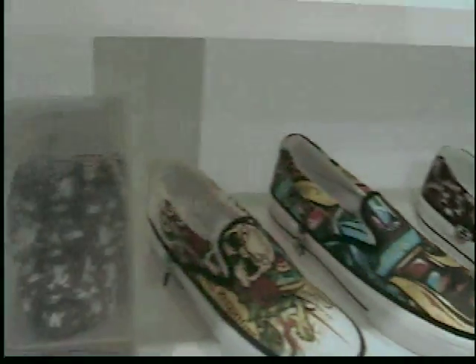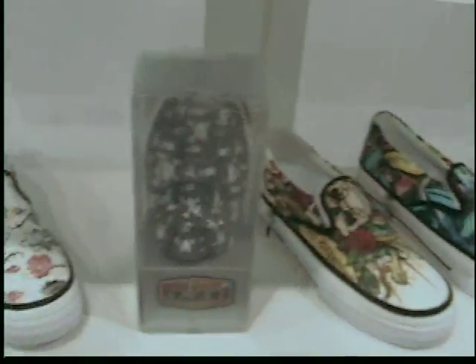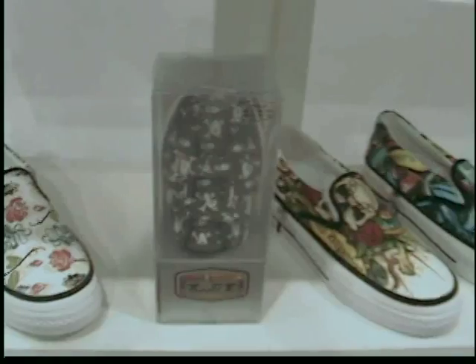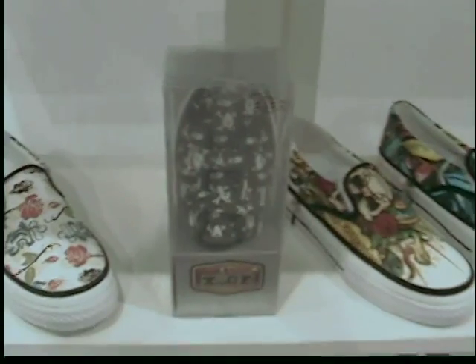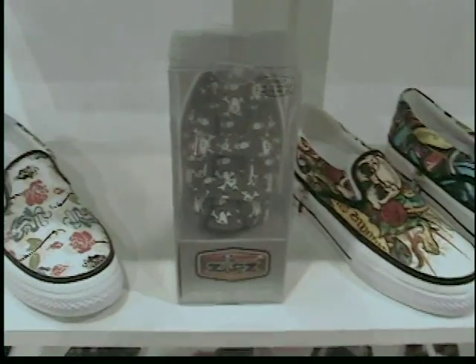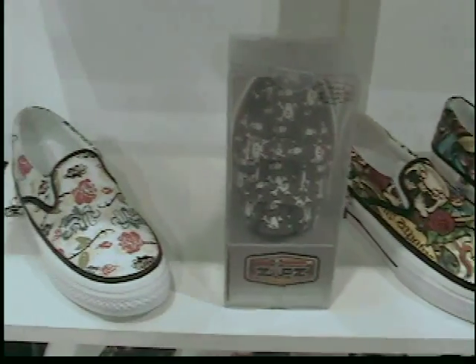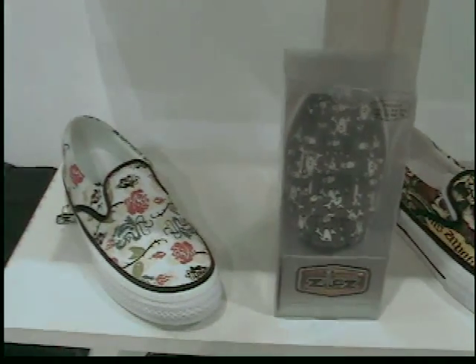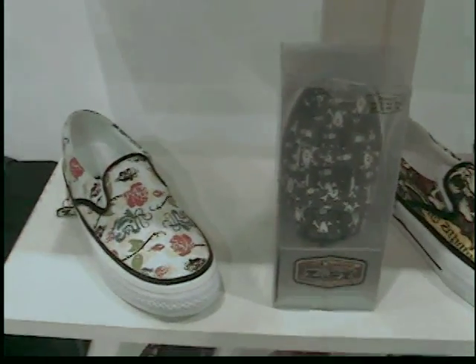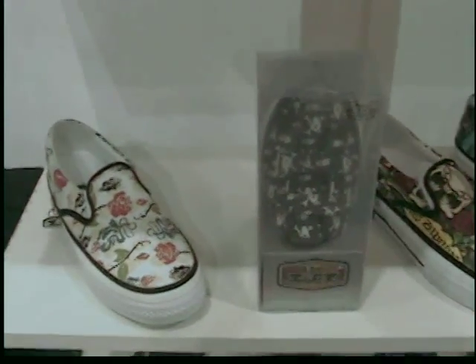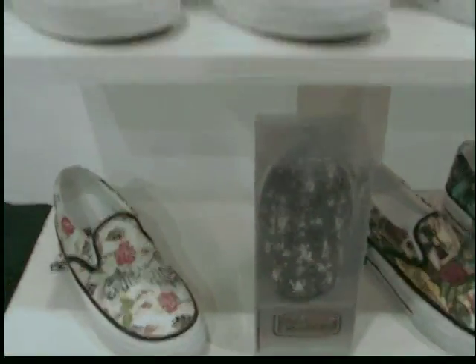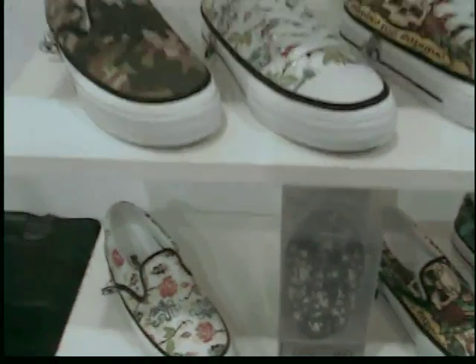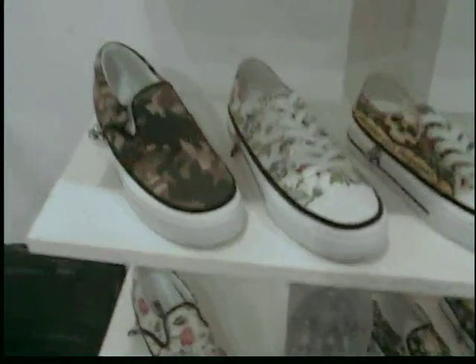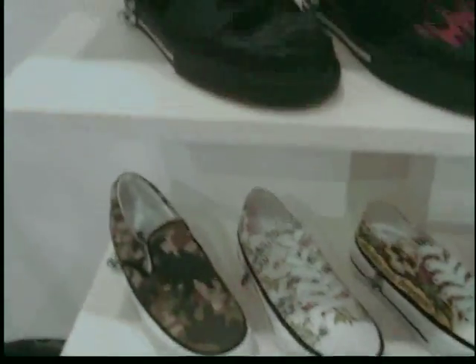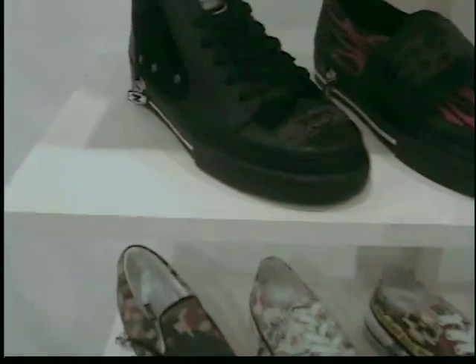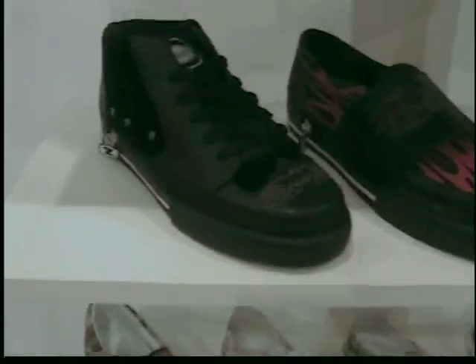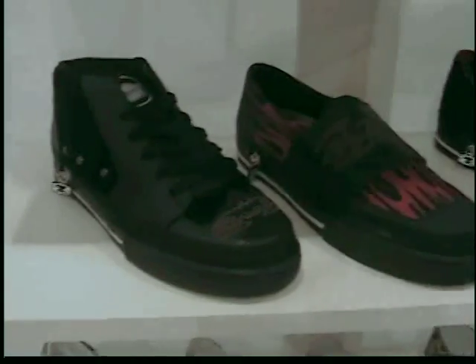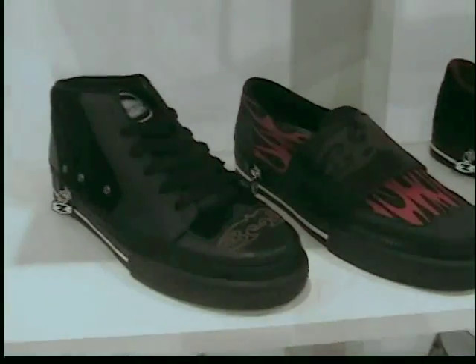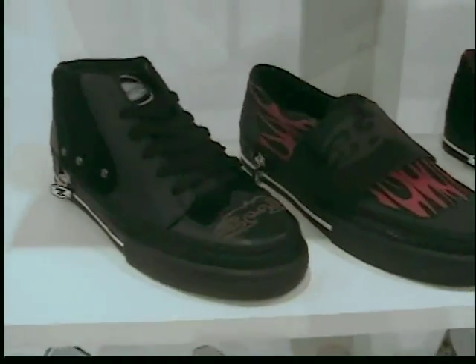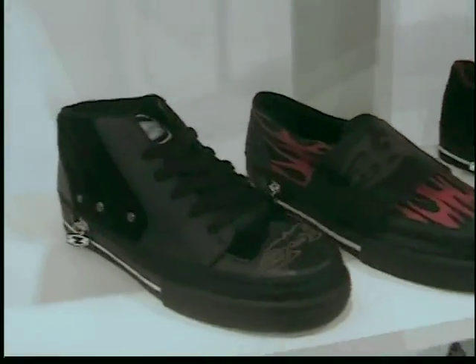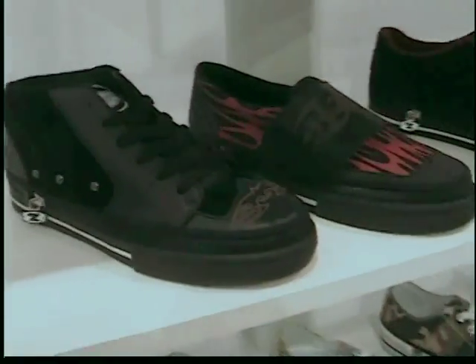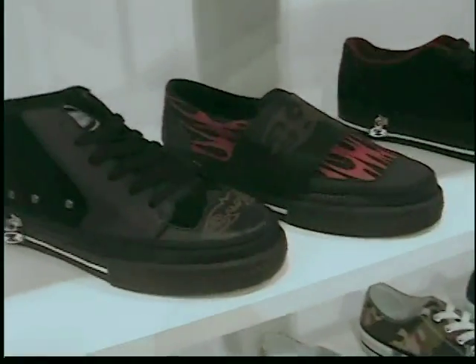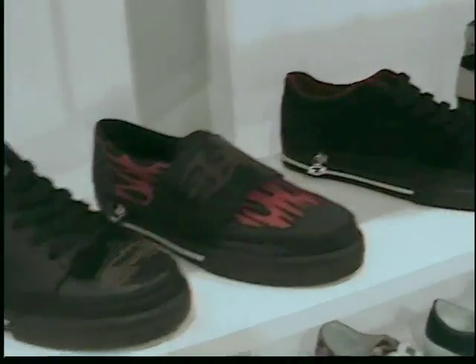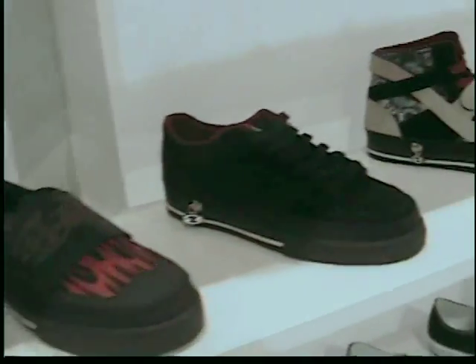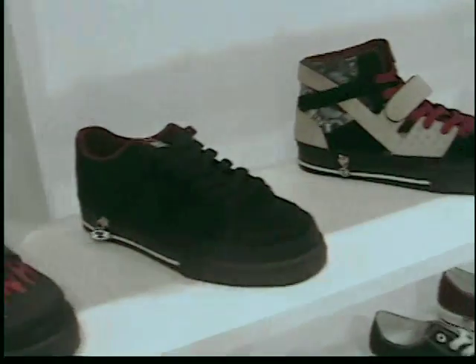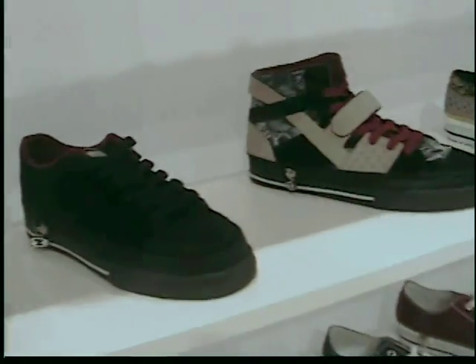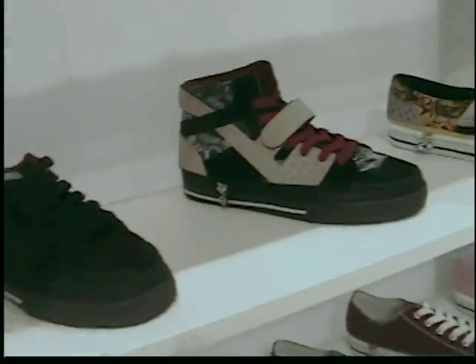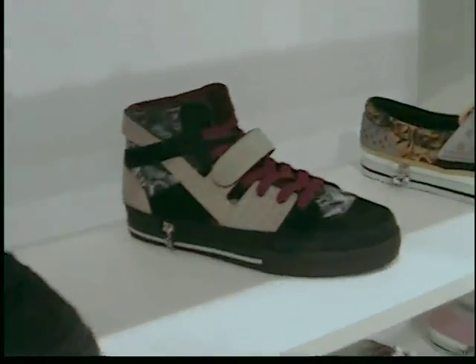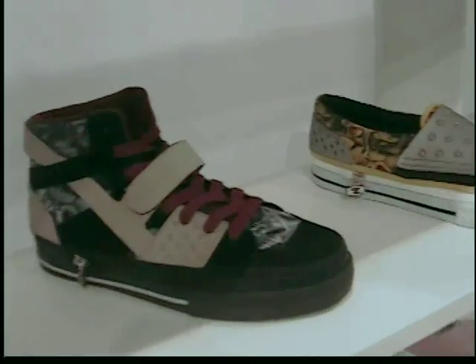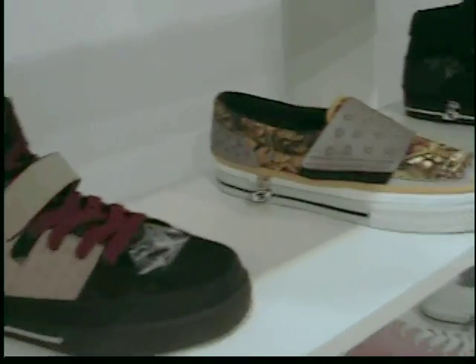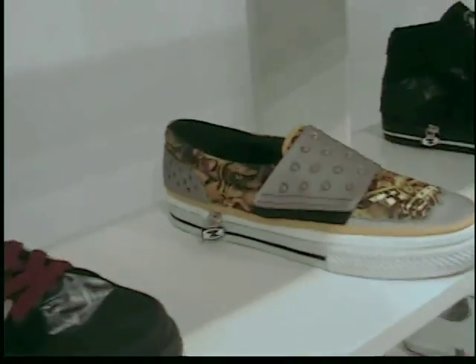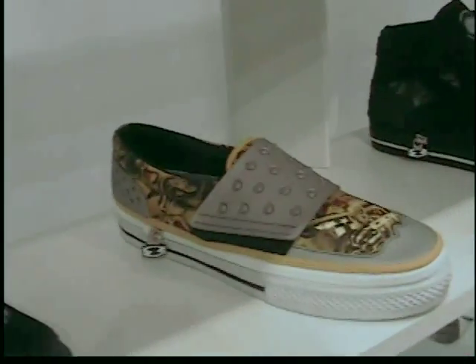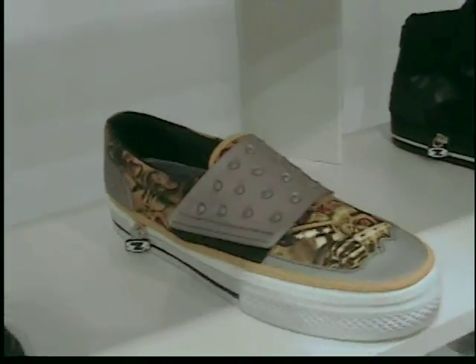Here's the super cute packaging. Come up here and see that we've got some skater shoes coming out on the market here real soon. They've got some prototypes for us to see. Aren't they awesome?